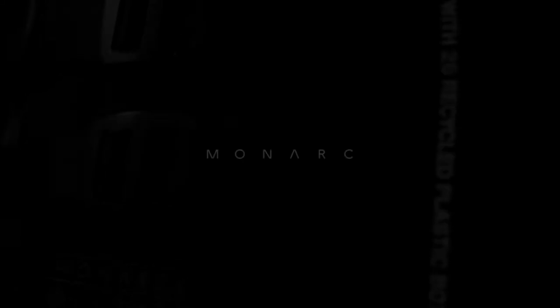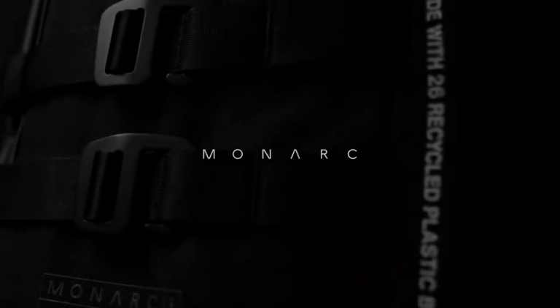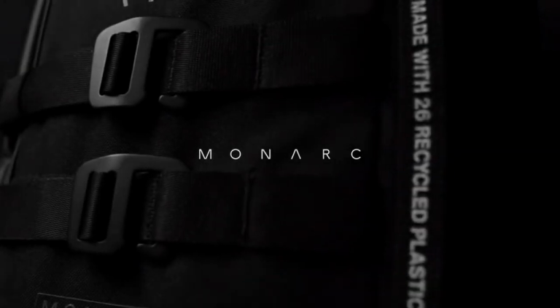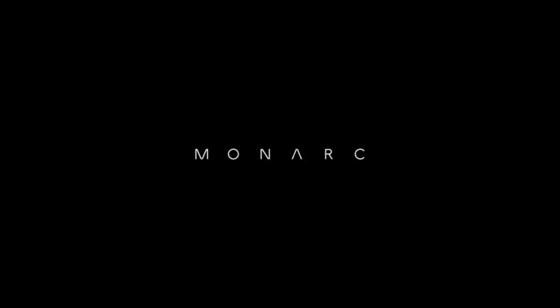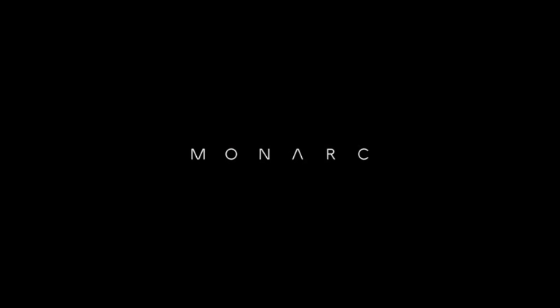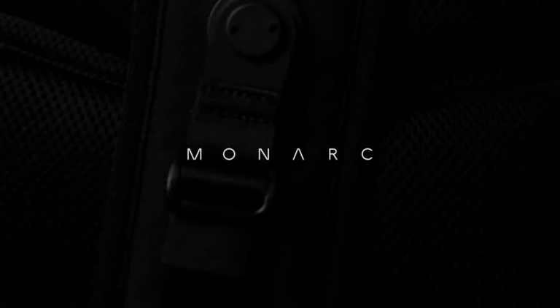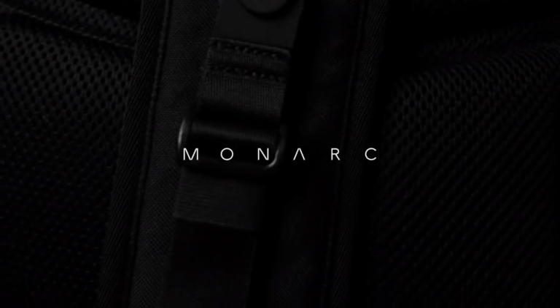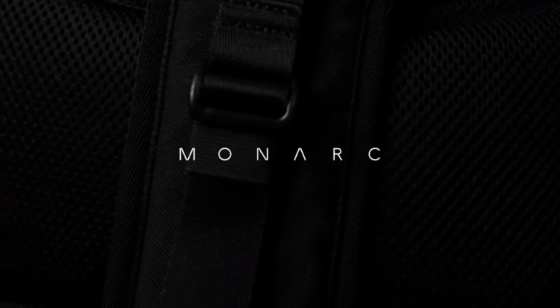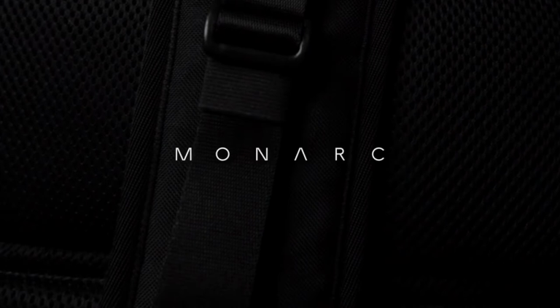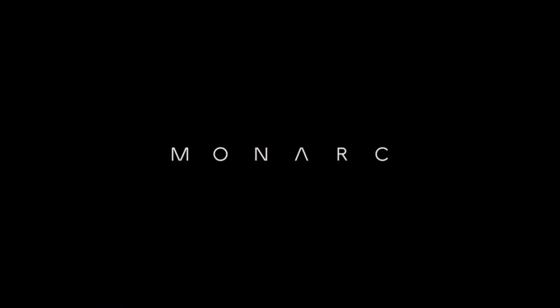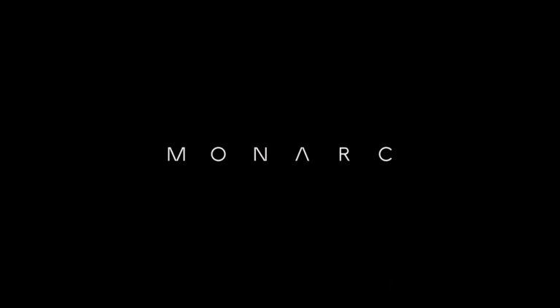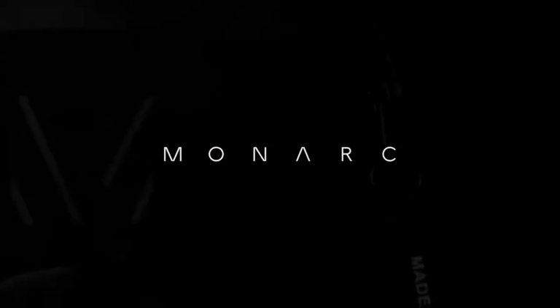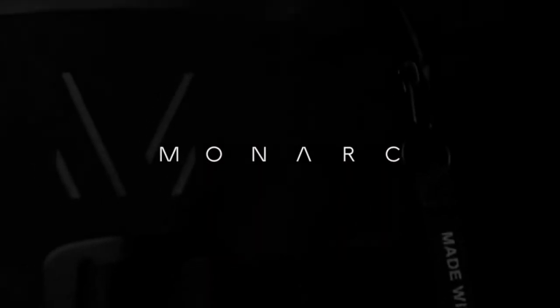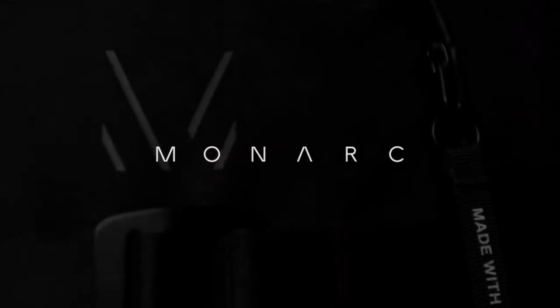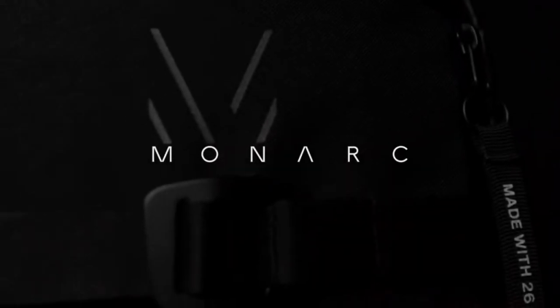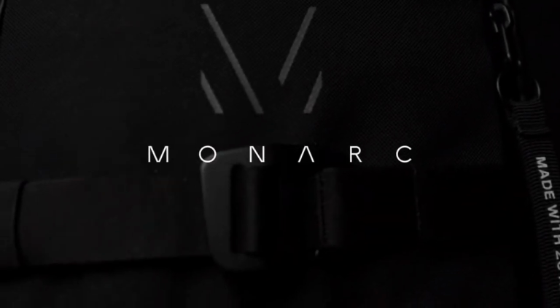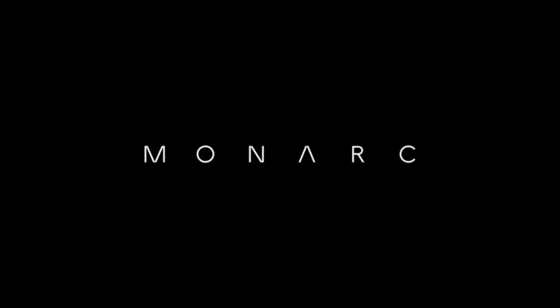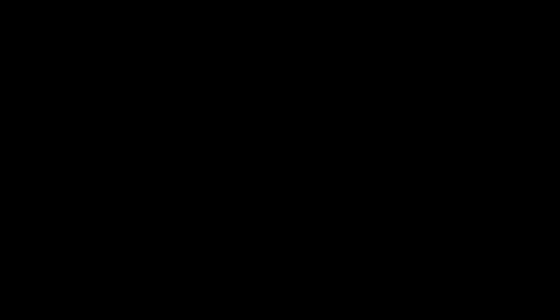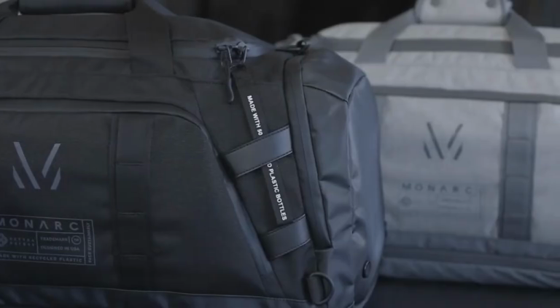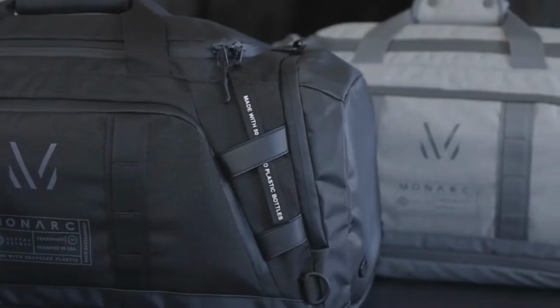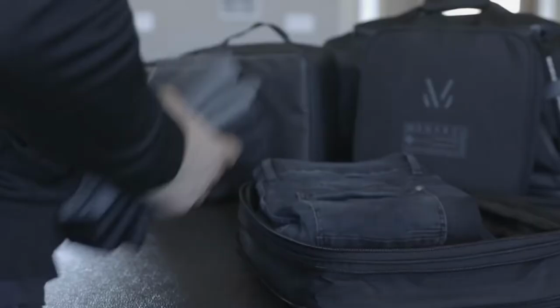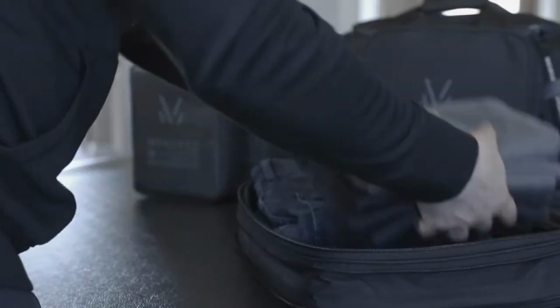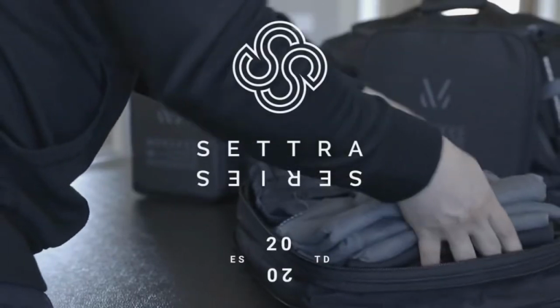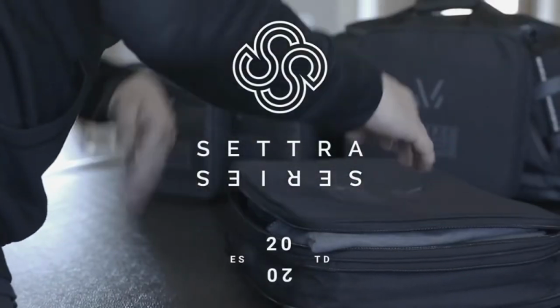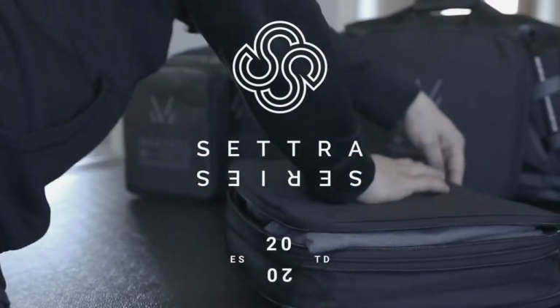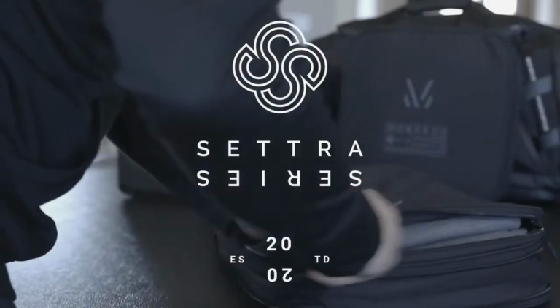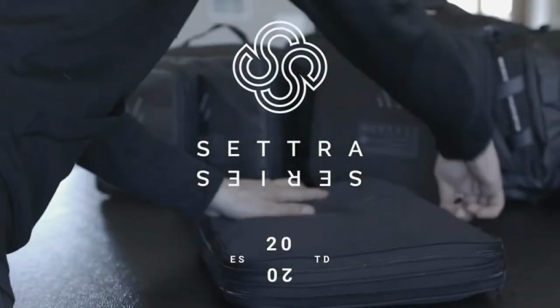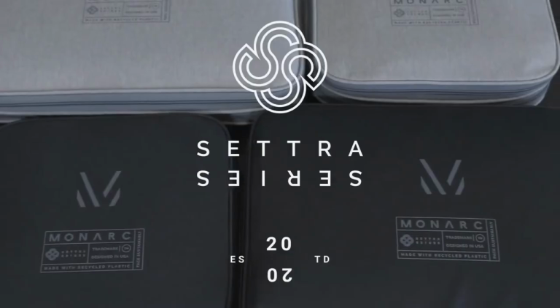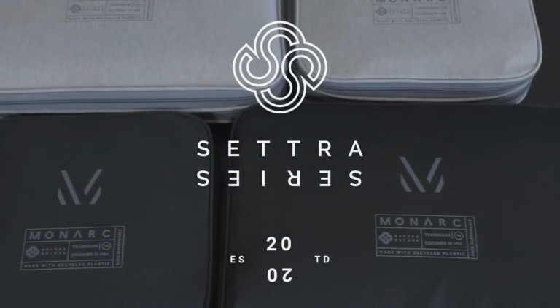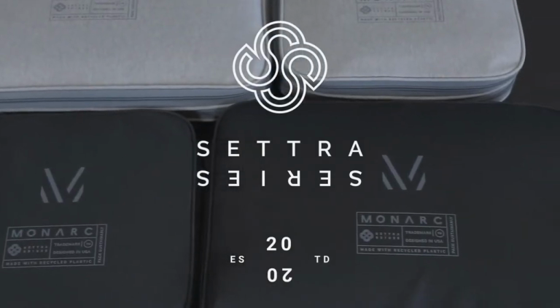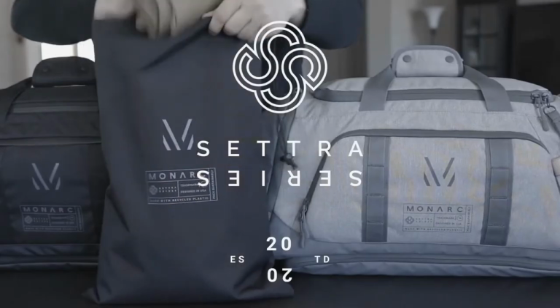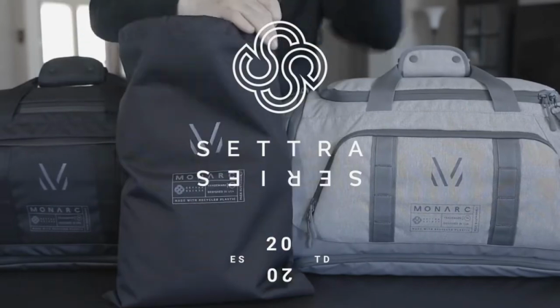We are Monarch, and we're back with our second Kickstarter campaign on a mission to create highly functional, long-lasting bags that are good for the planet. In 2020, we successfully launched the Cetra series, a travel bag set designed to enhance the way you carry for a more sustainable lifestyle.